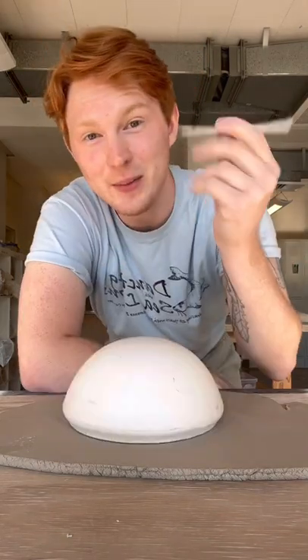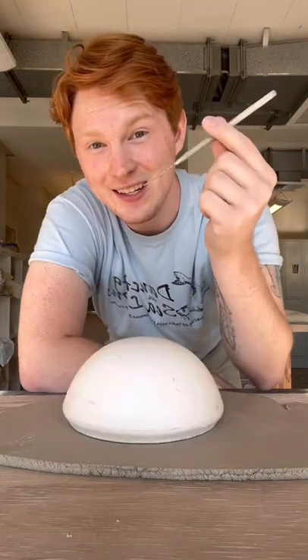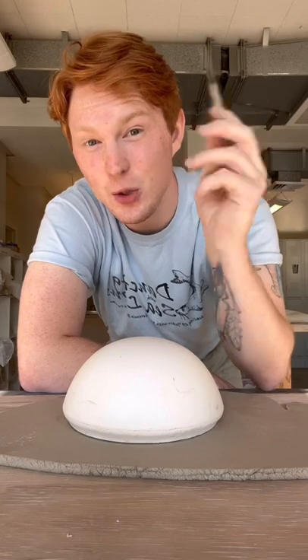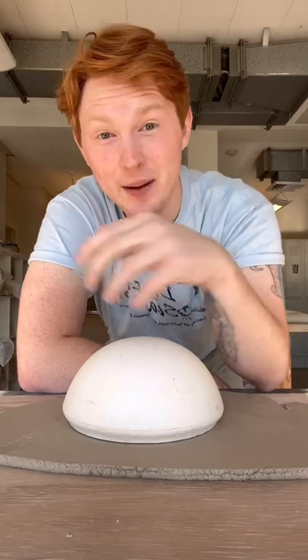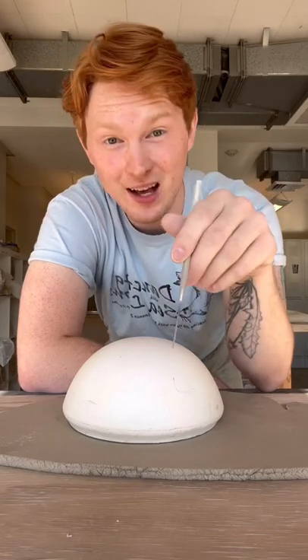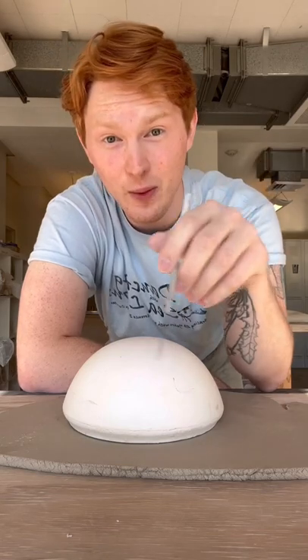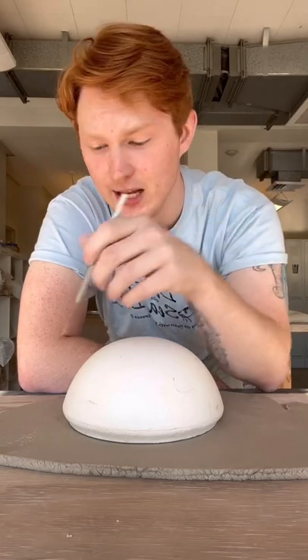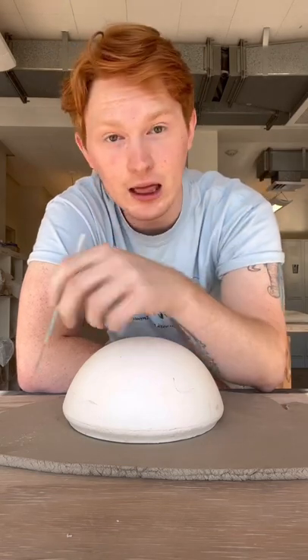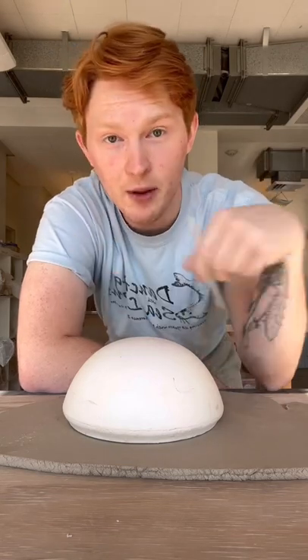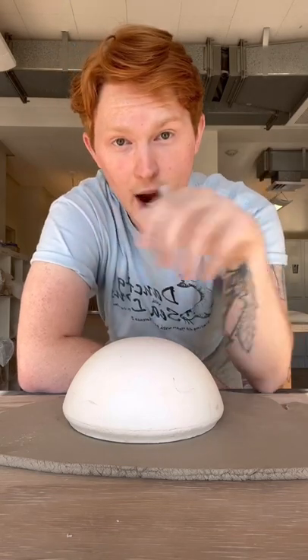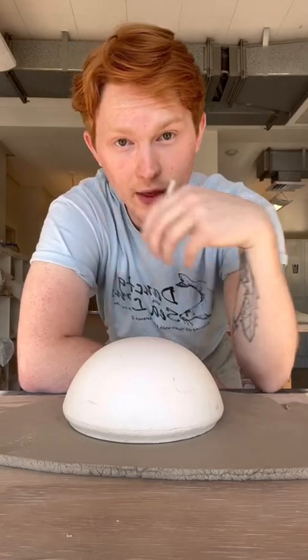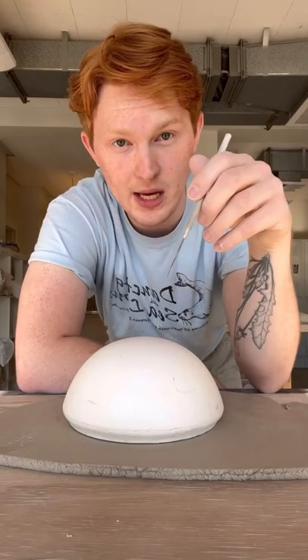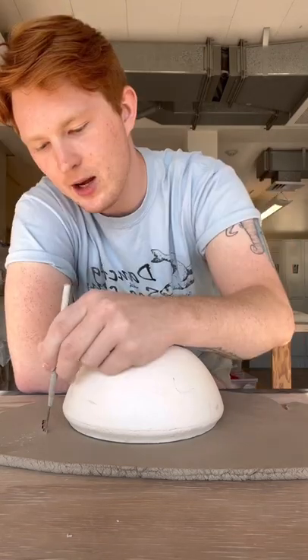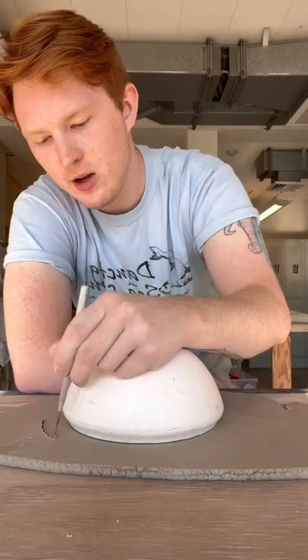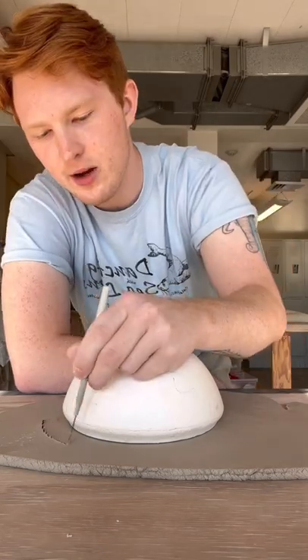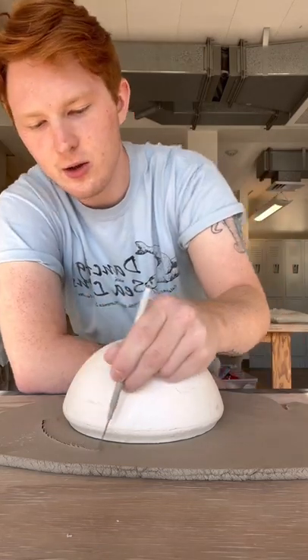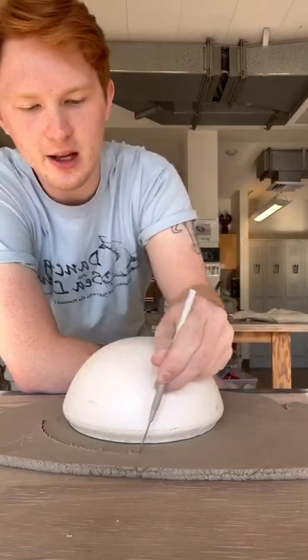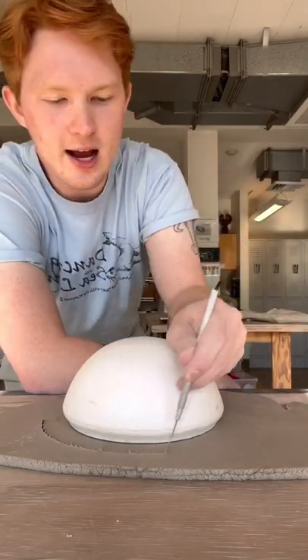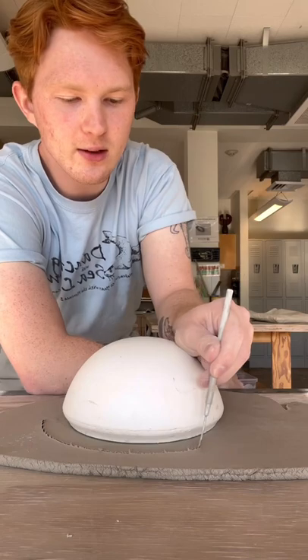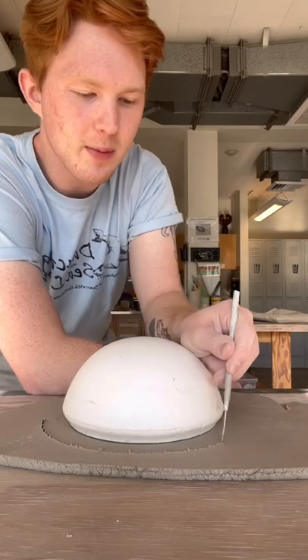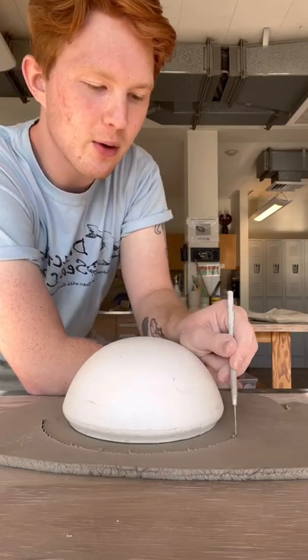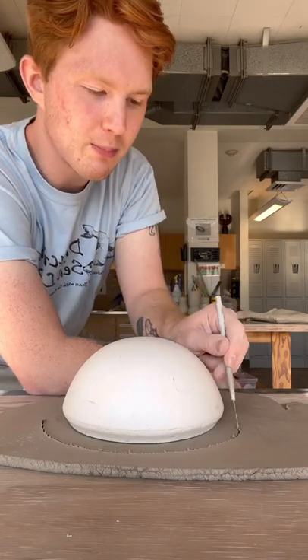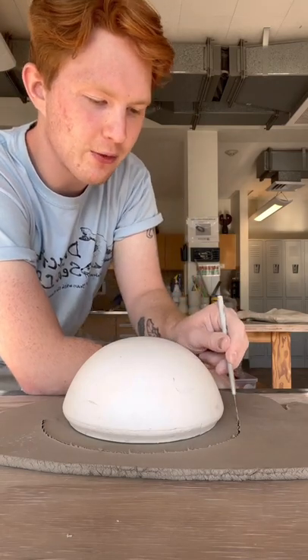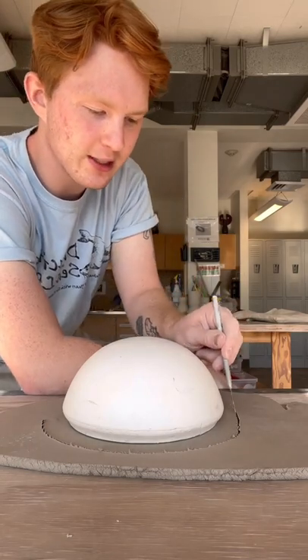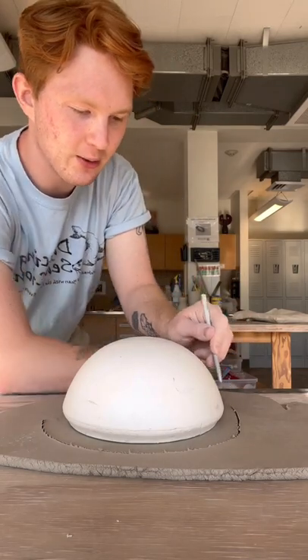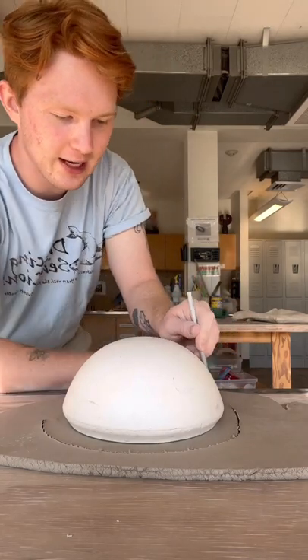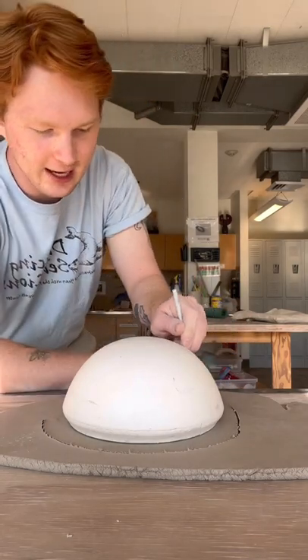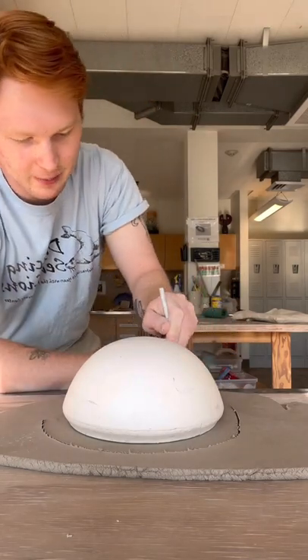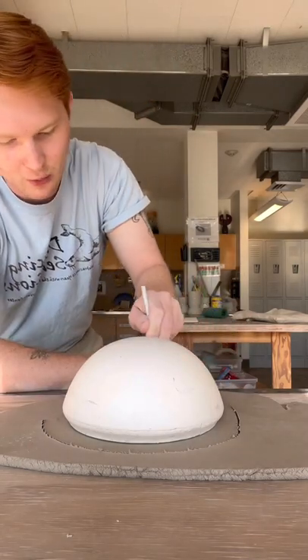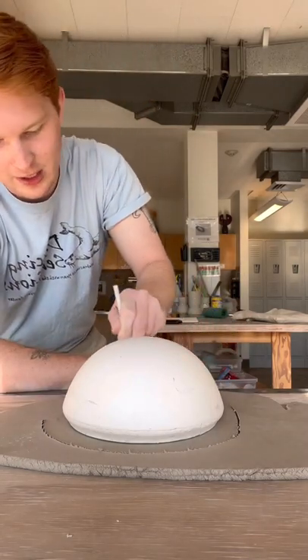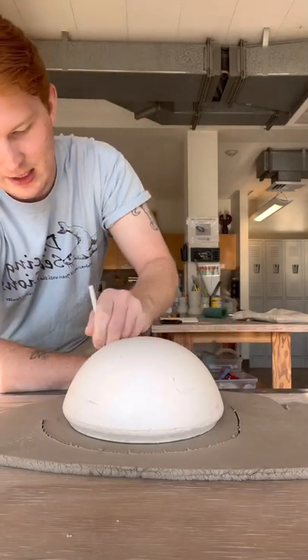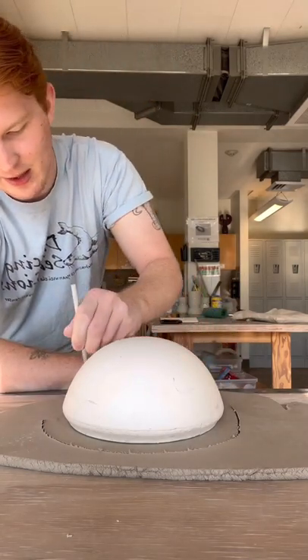Now I'm going to take a needle tool and I'm going to cut around it a little bit wider than the base. I don't know about you, but I don't like my bowls perfect, so we're going to add a little bit of wonkiness to that.